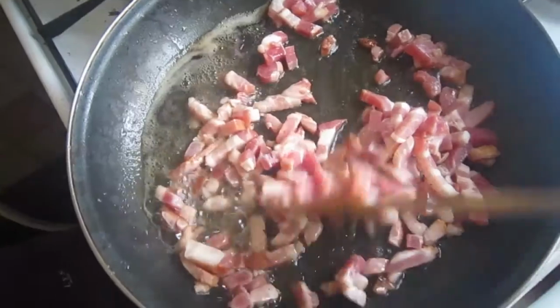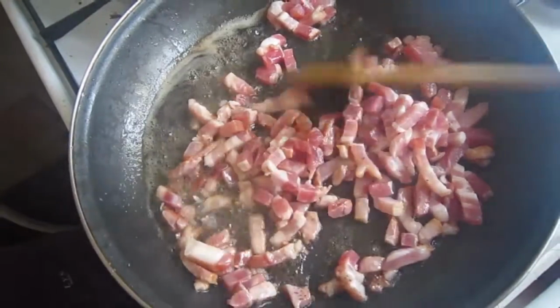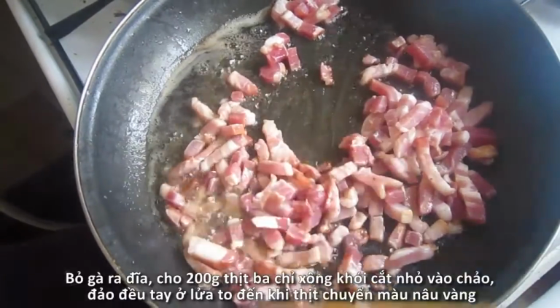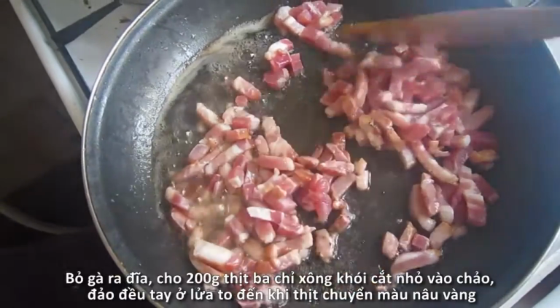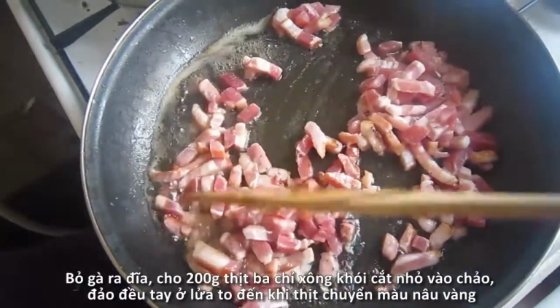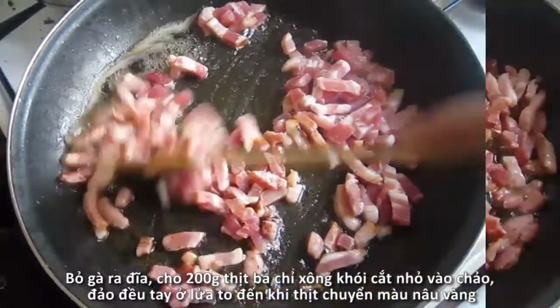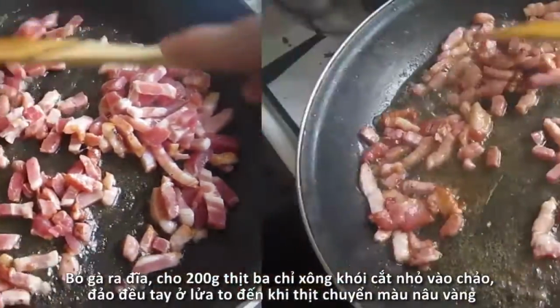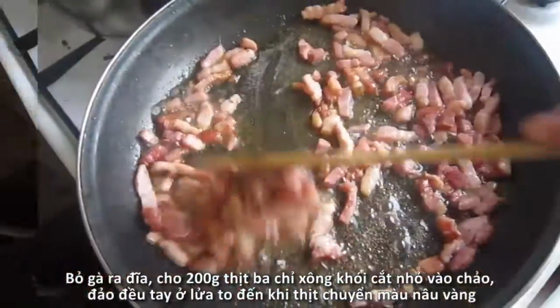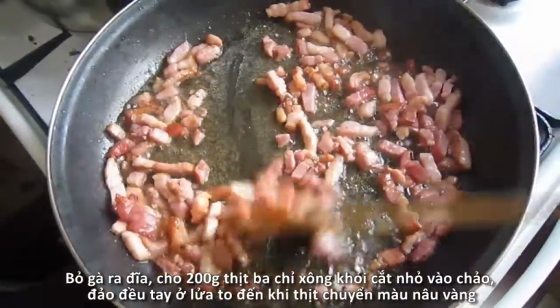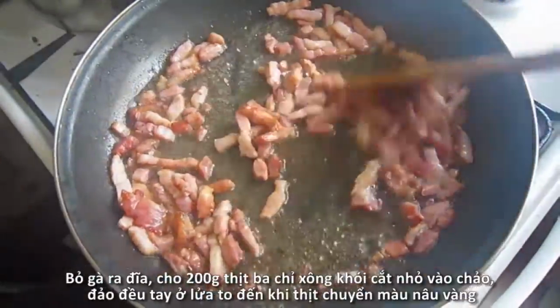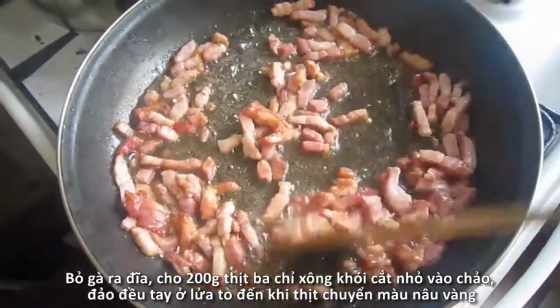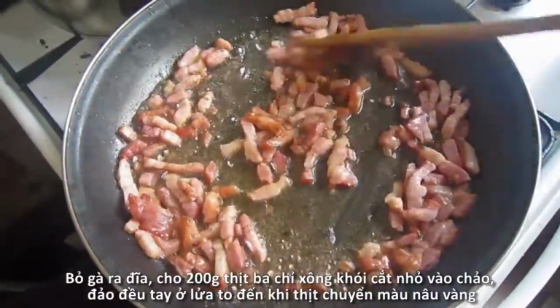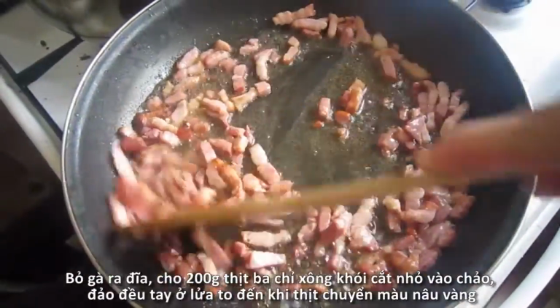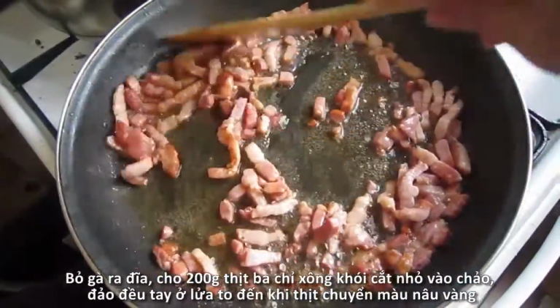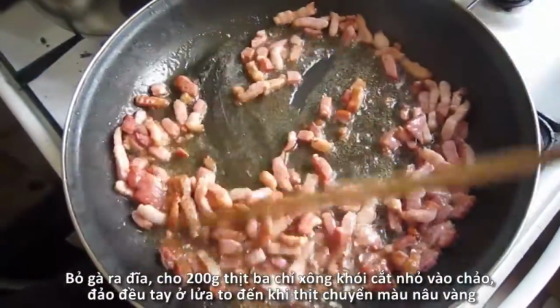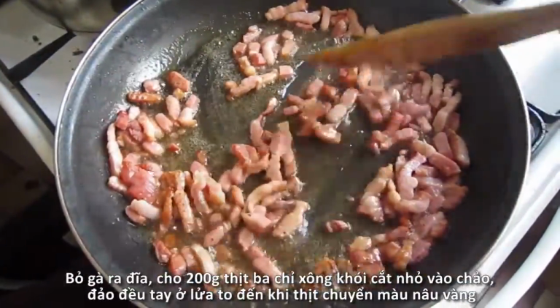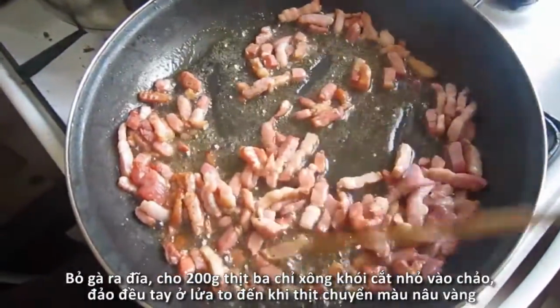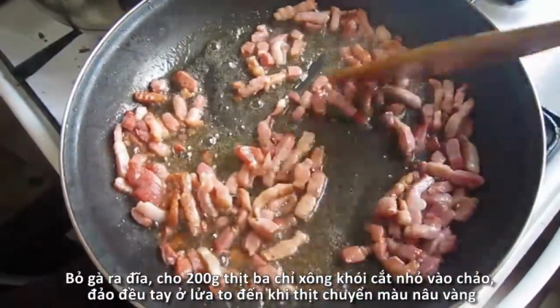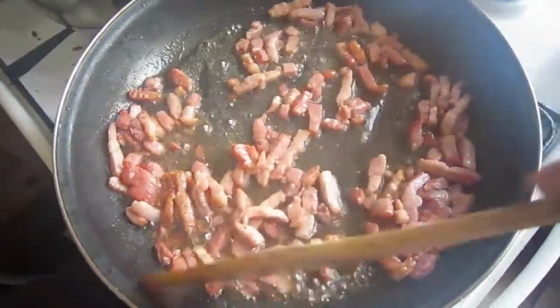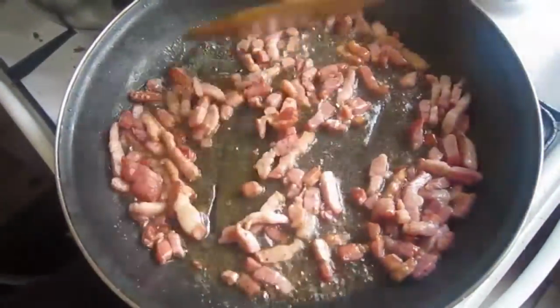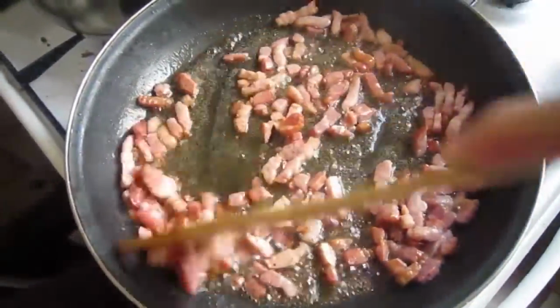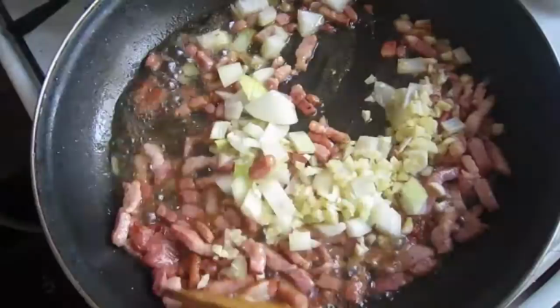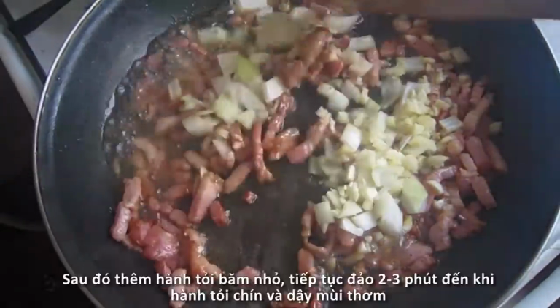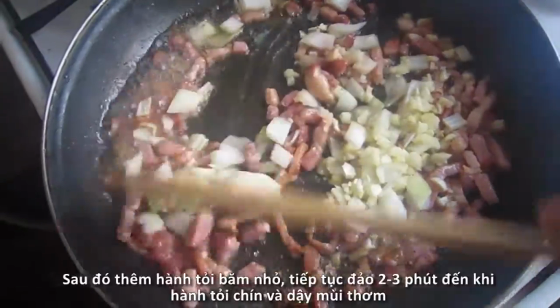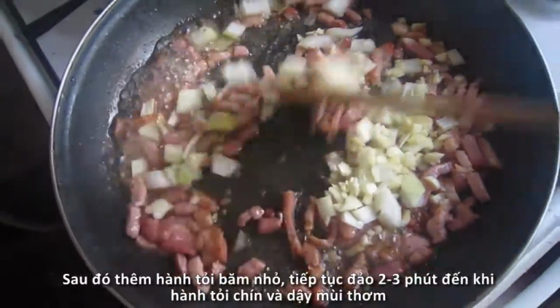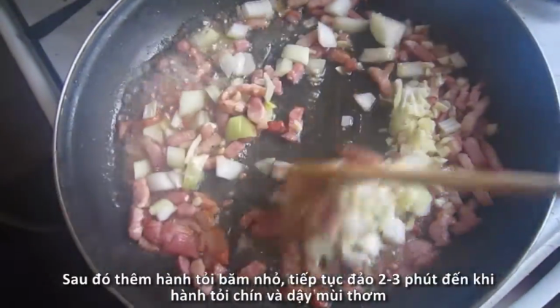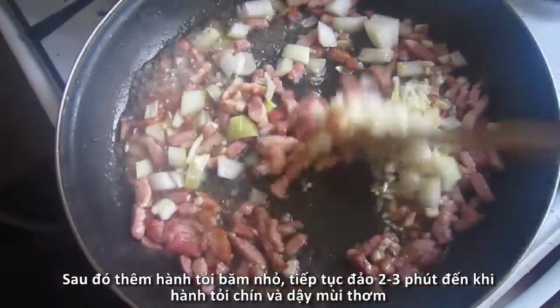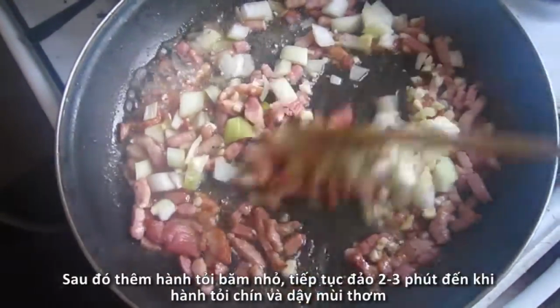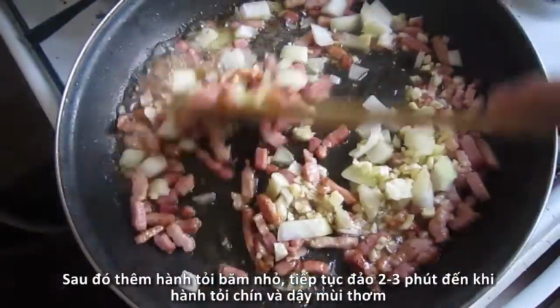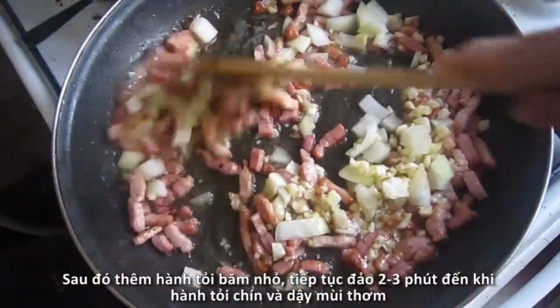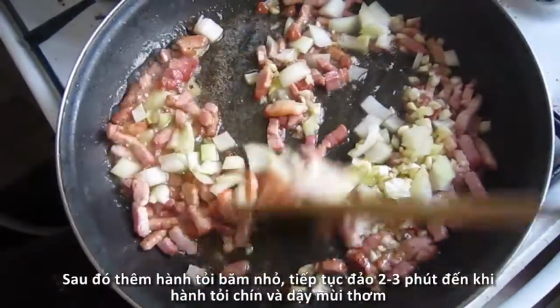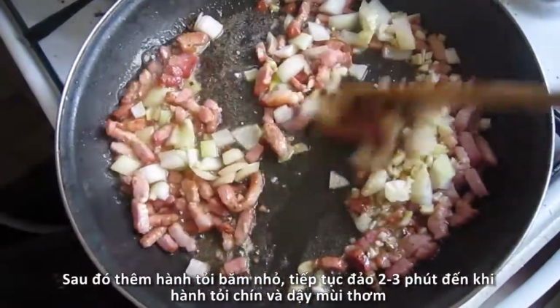After browning the chicken legs, transfer them to a plate and keep warm. We'll continue by adding 200g of chopped pancetta into the pan. Keep stirring for a couple minutes more until brown and crispy.